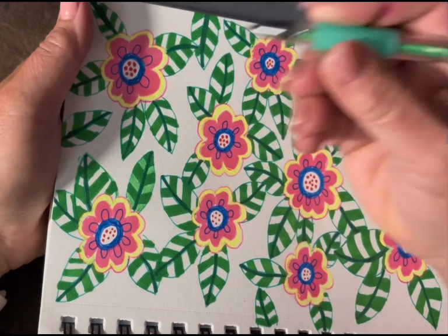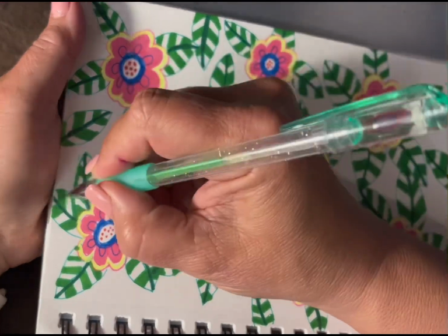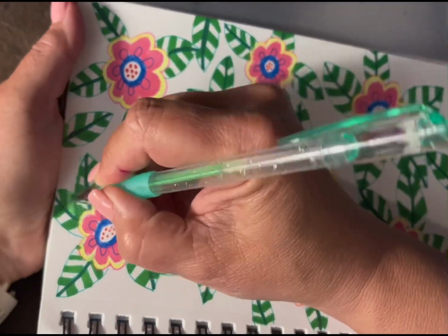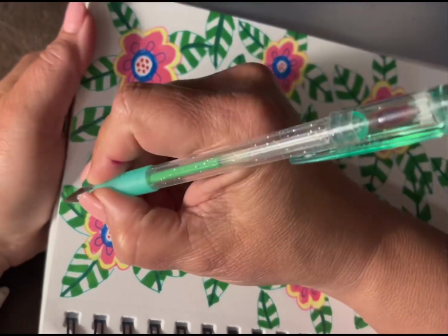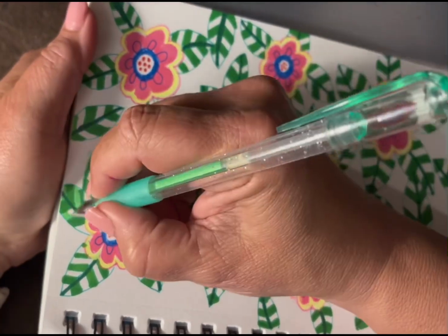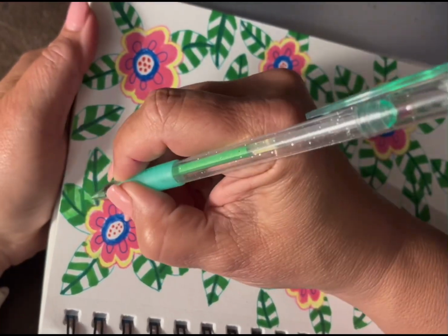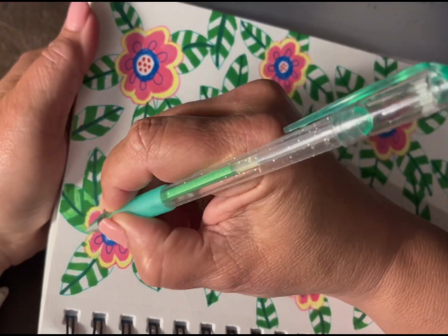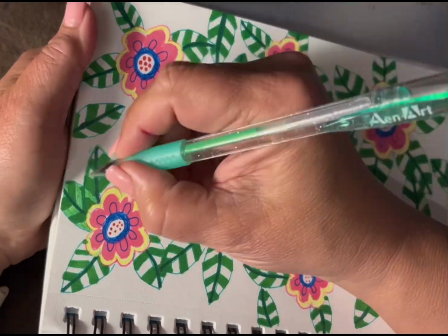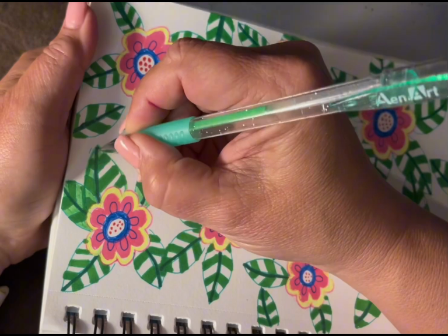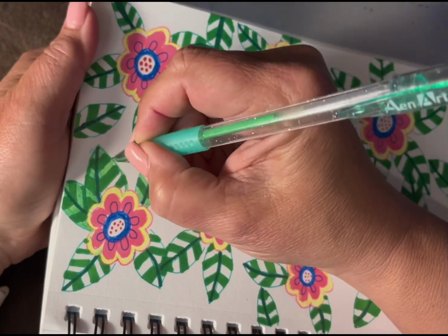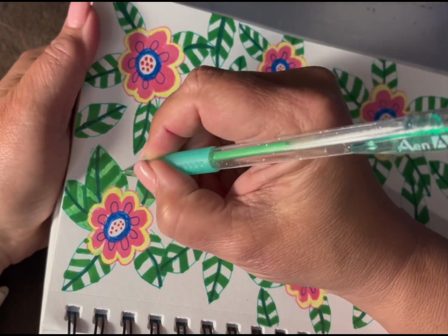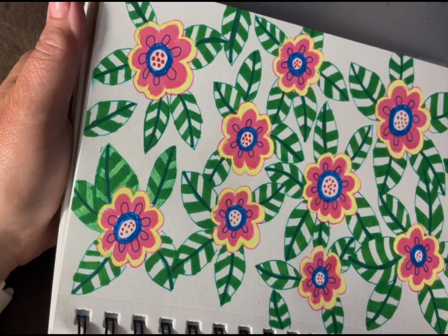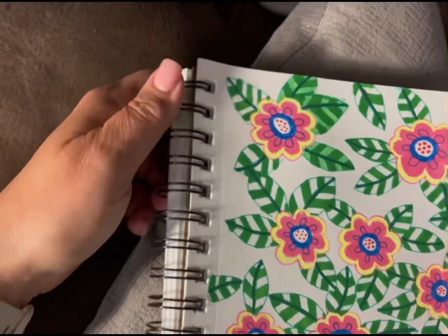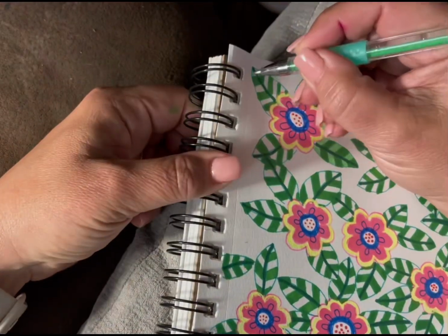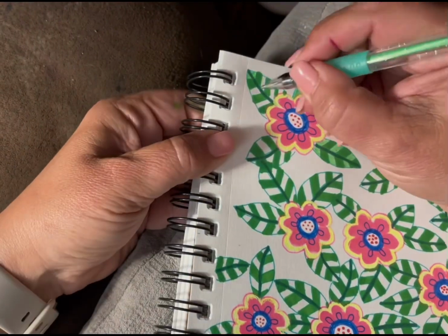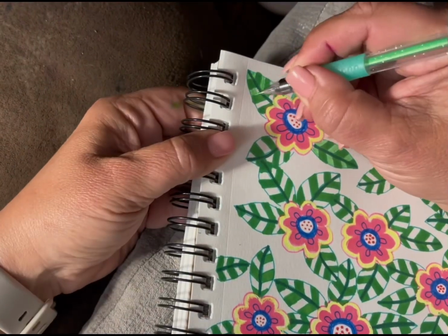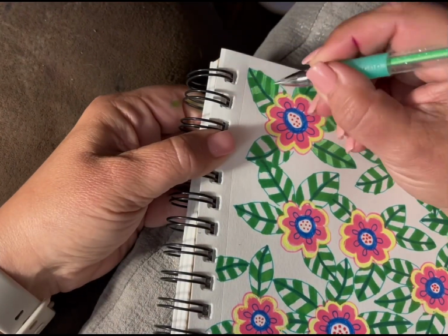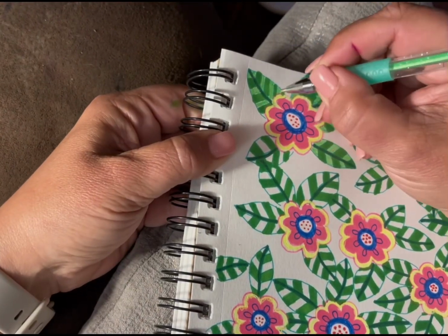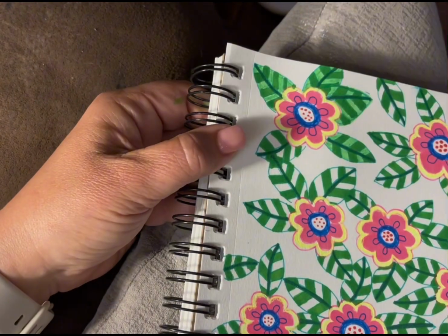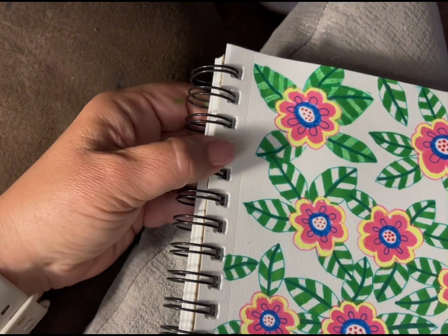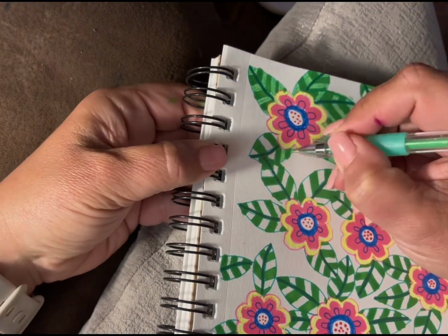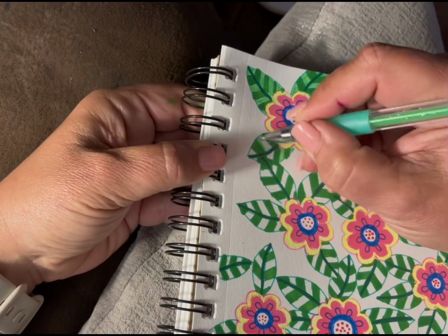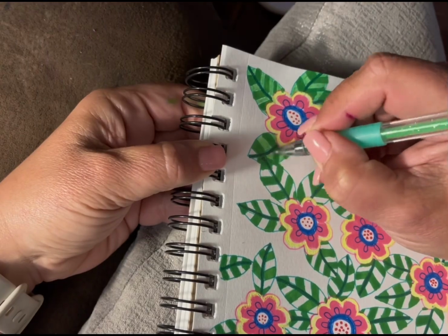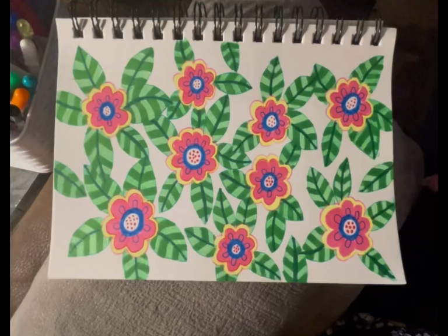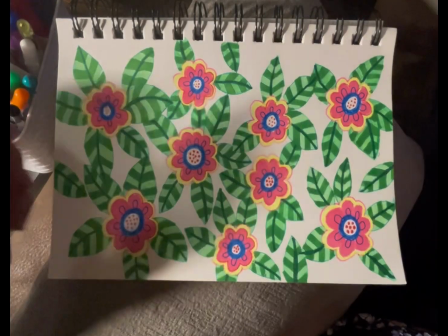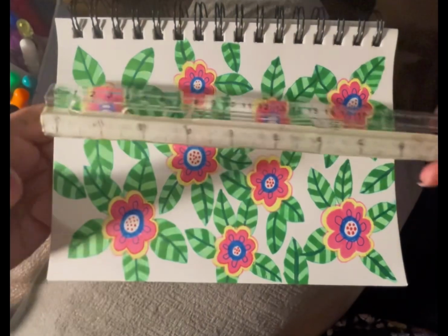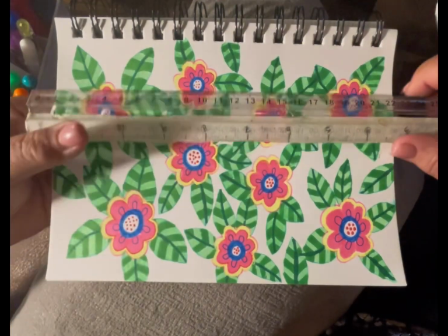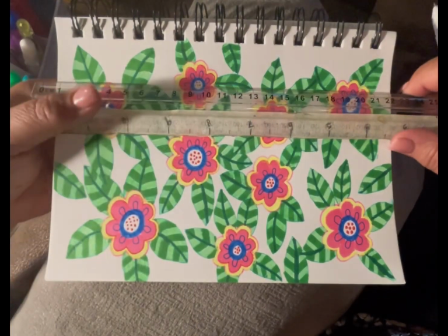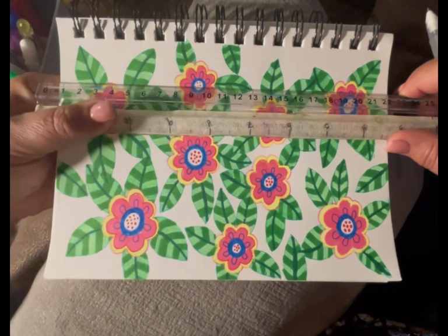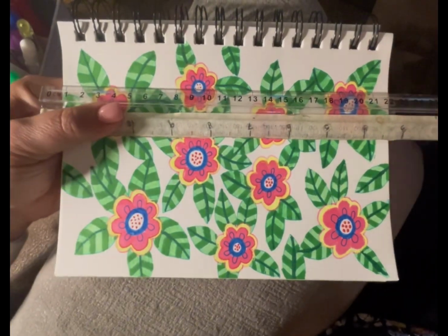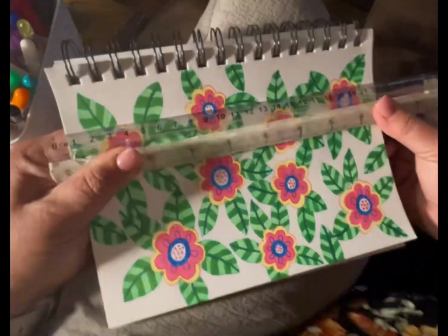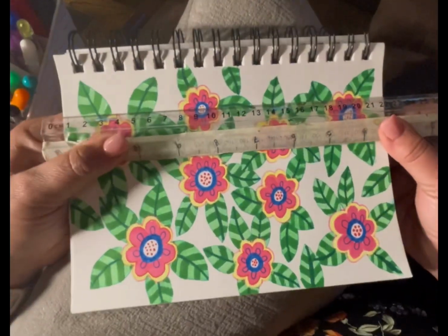By the time I finished doing one leaf with this gel pen, I had decided that I was not going to enjoy coloring the rest of this page. But the effect was nice once it was done.